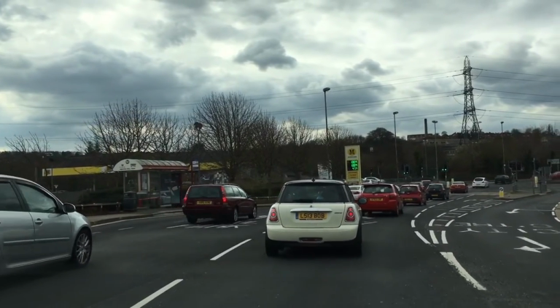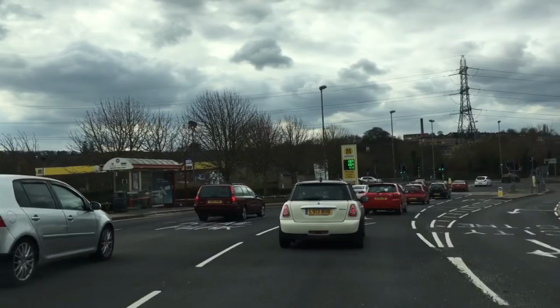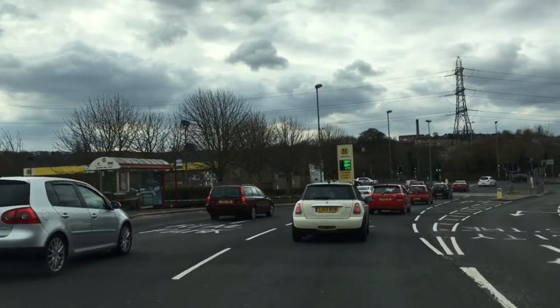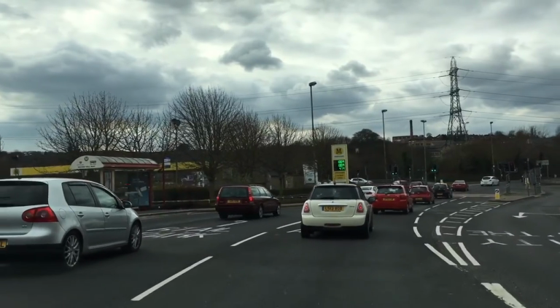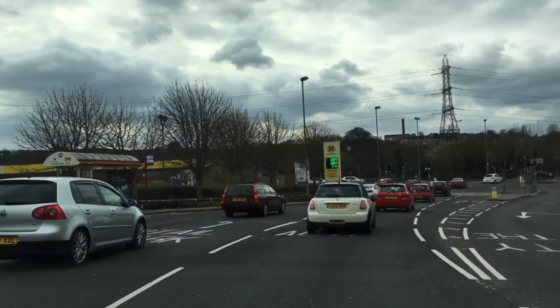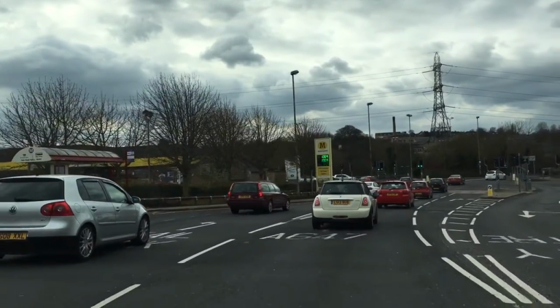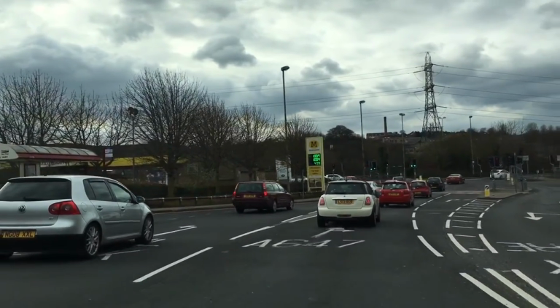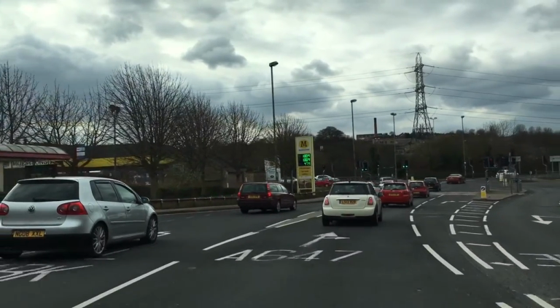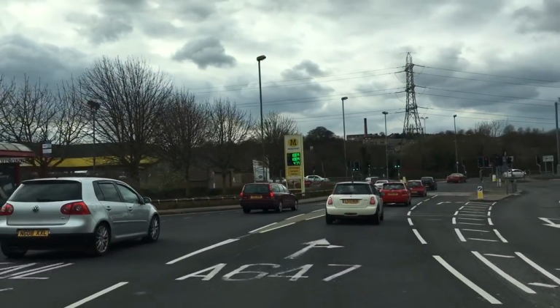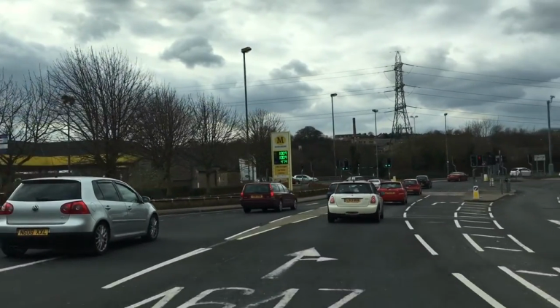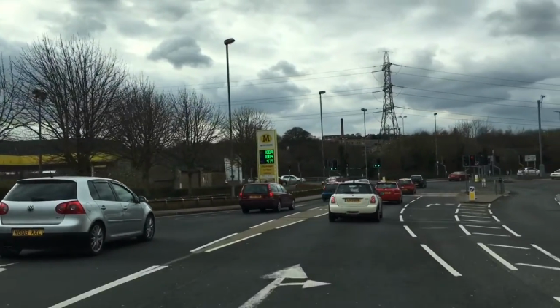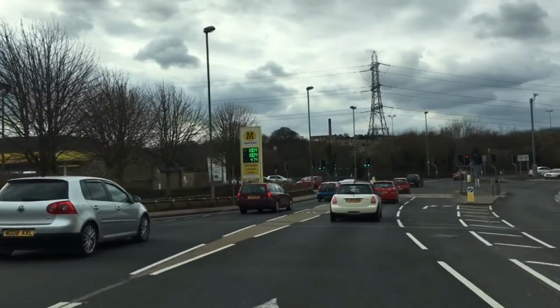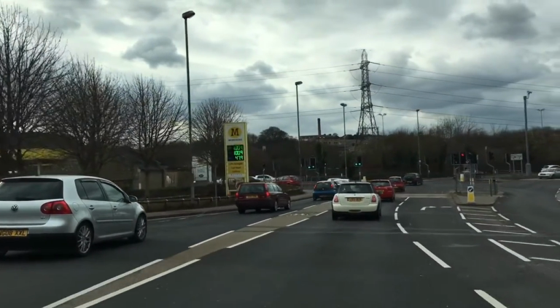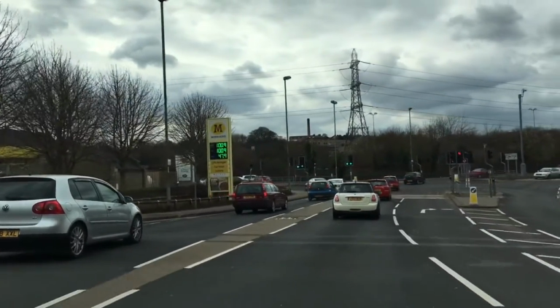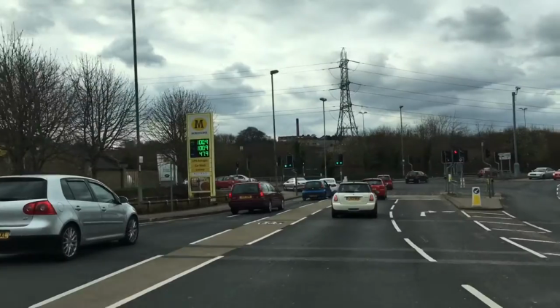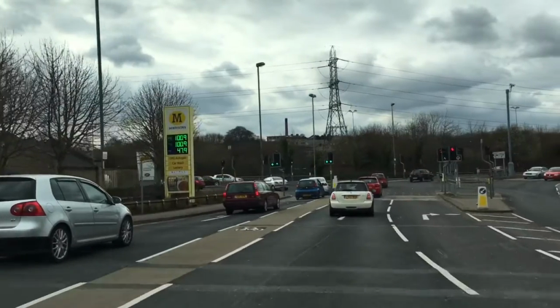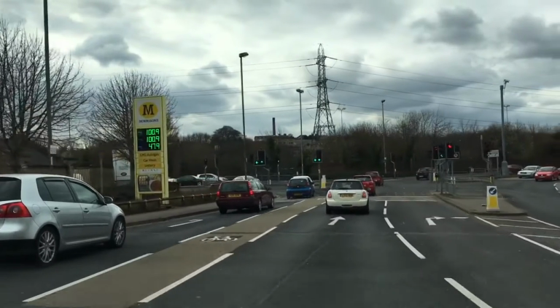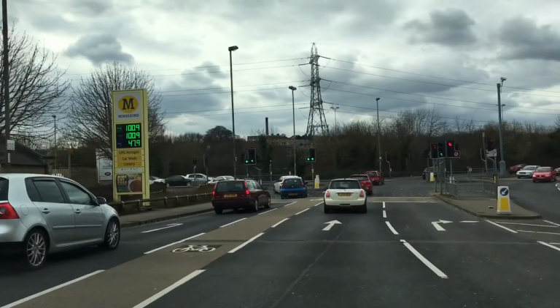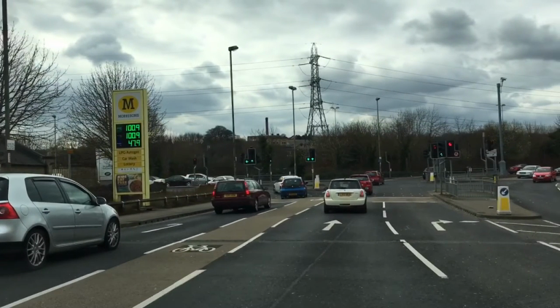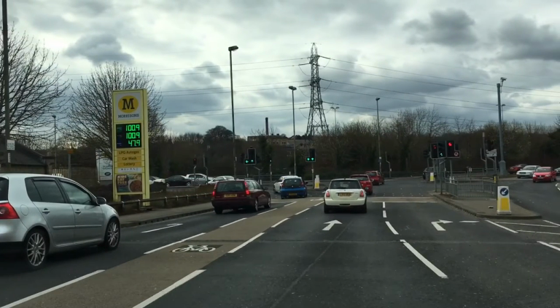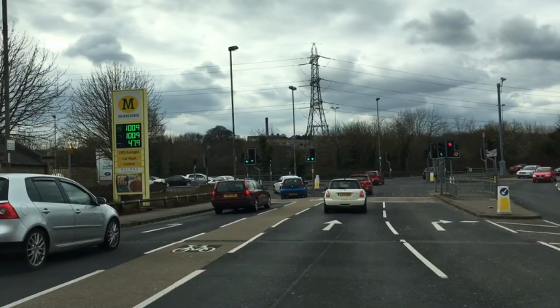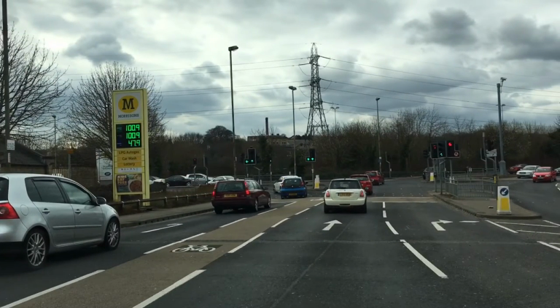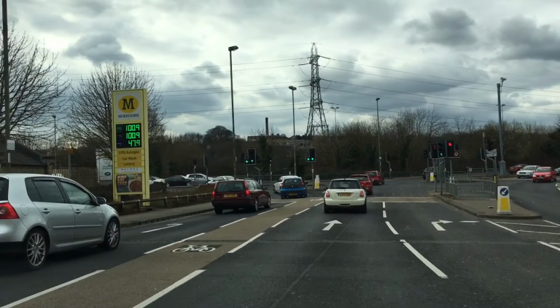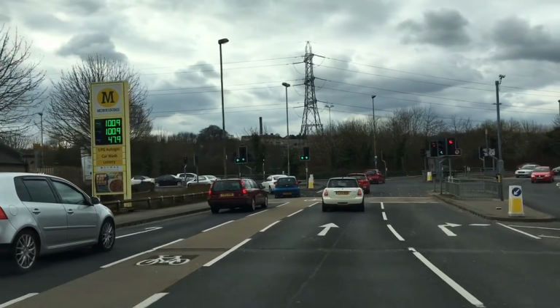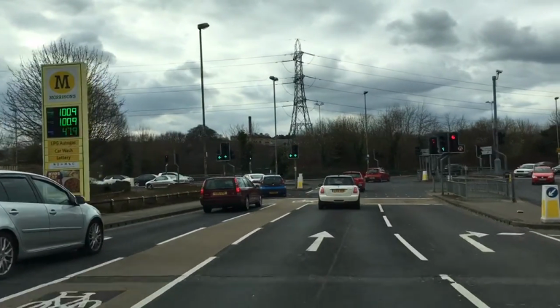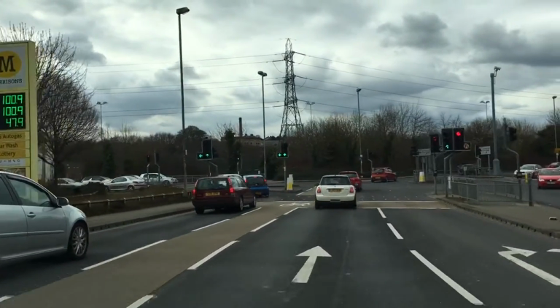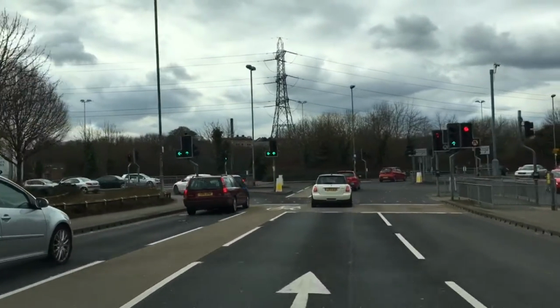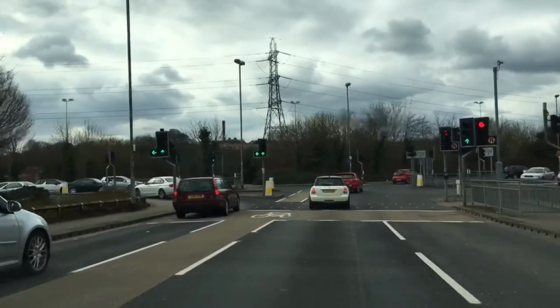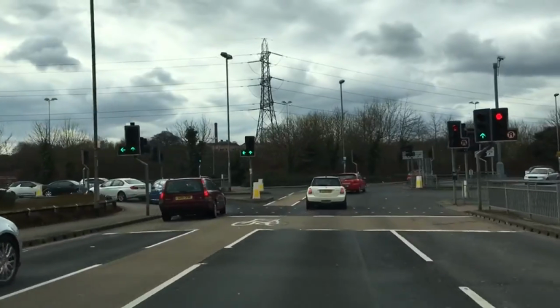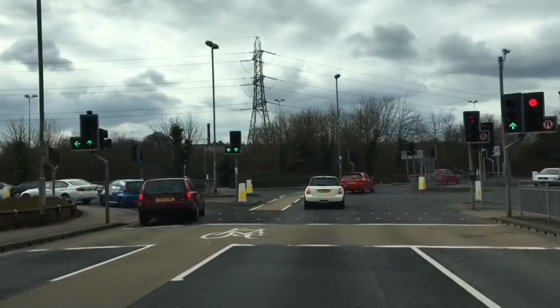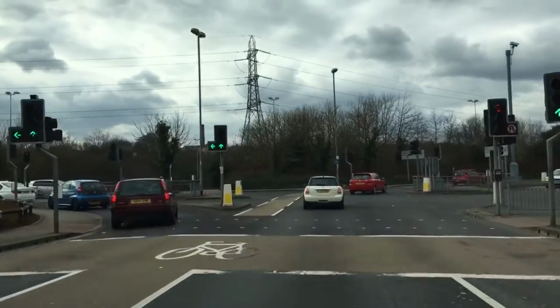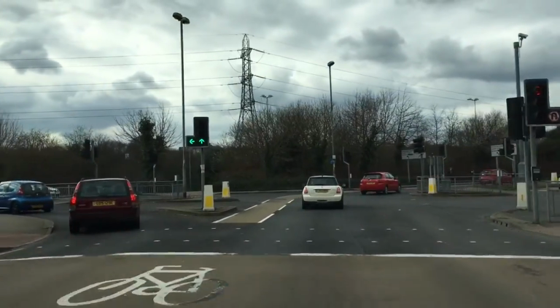Just a little bit further on there is another road marking — it's an arrow pointing ahead and to the right. Now that right-hand lane that's opening up is actually going into another part of the retail park. Do not go into there. Stay in this middle lane.